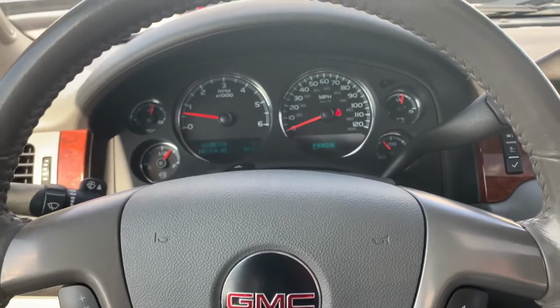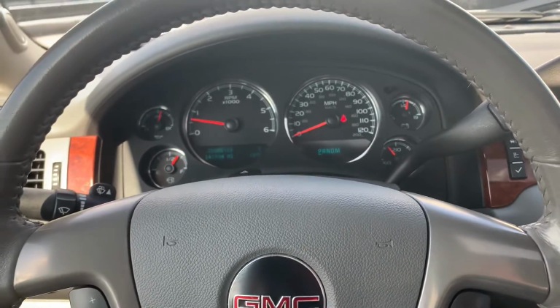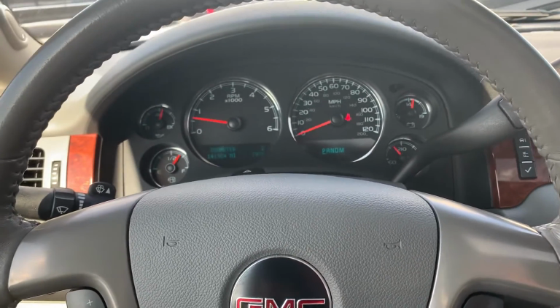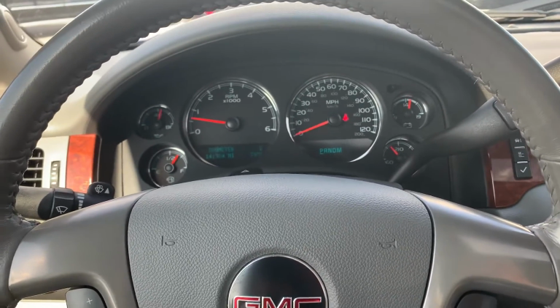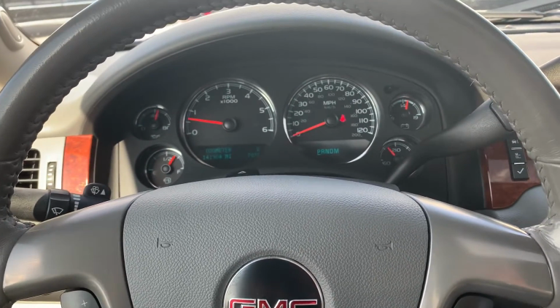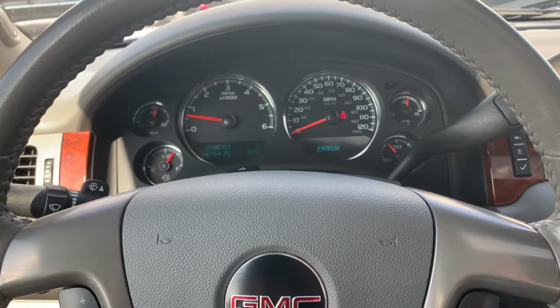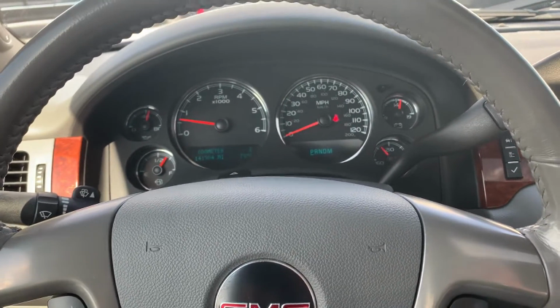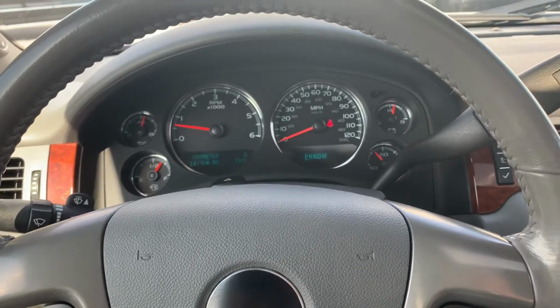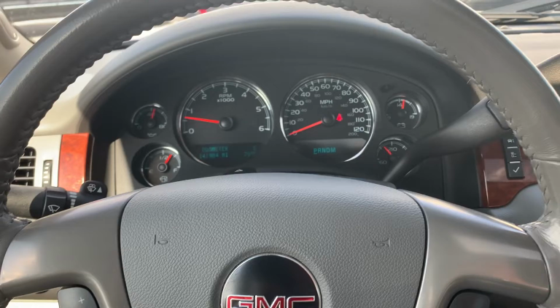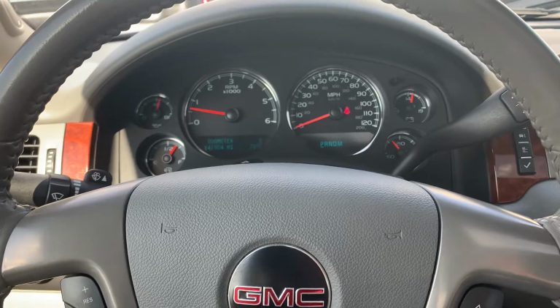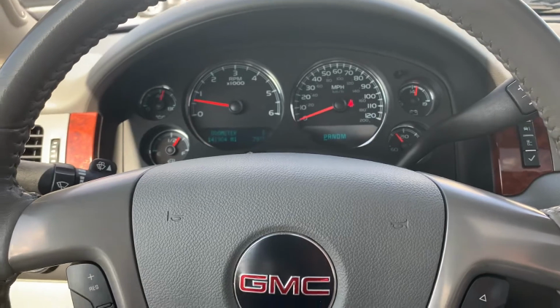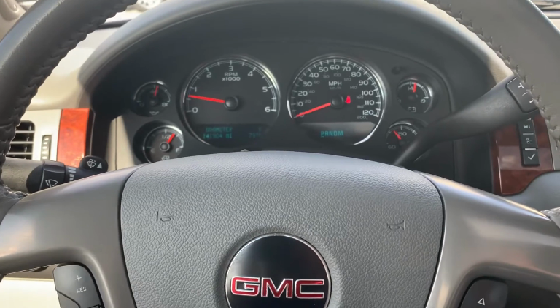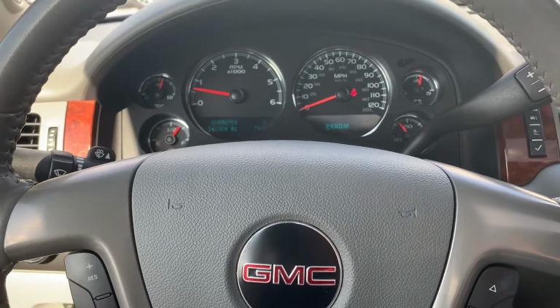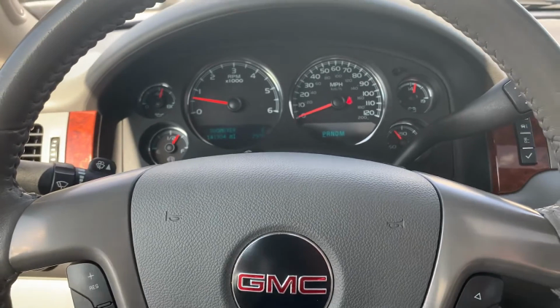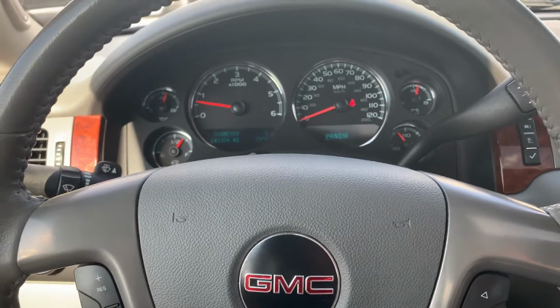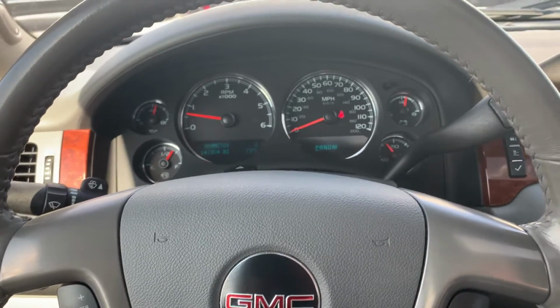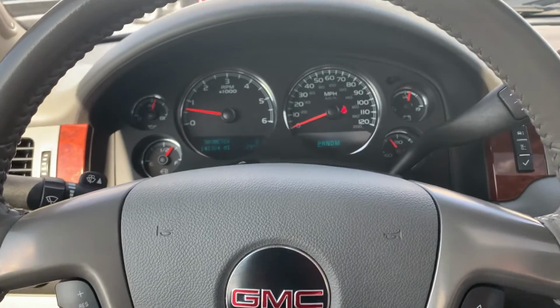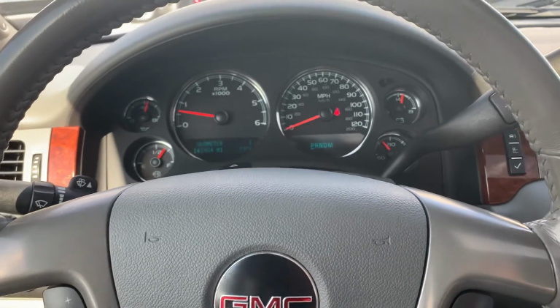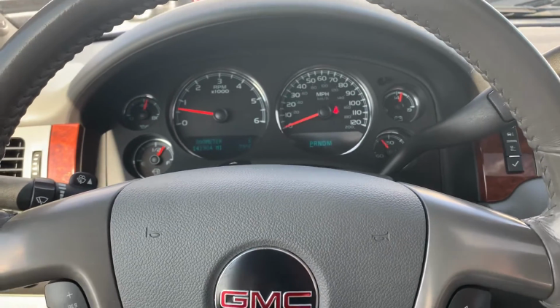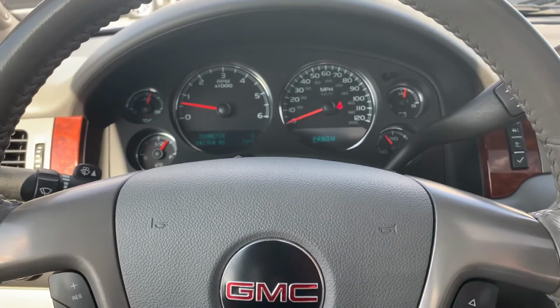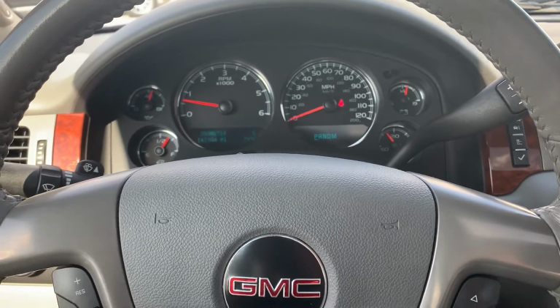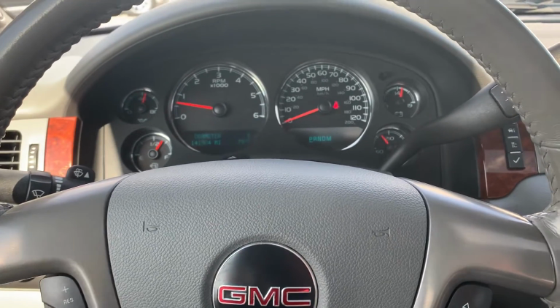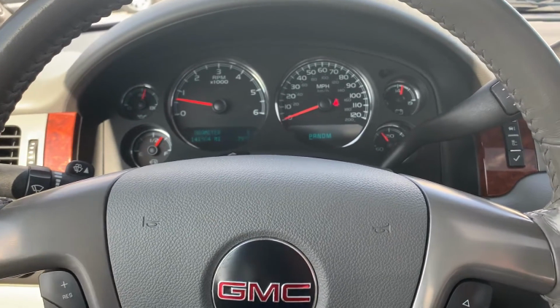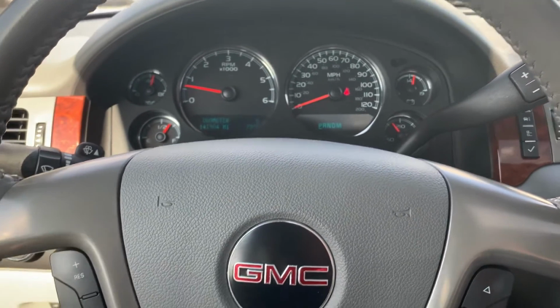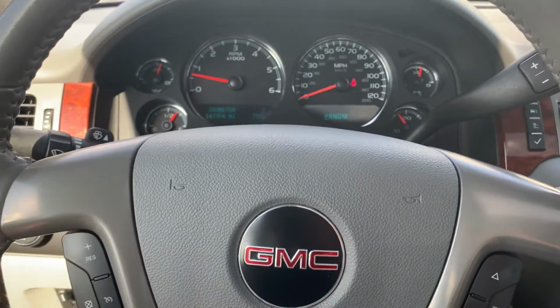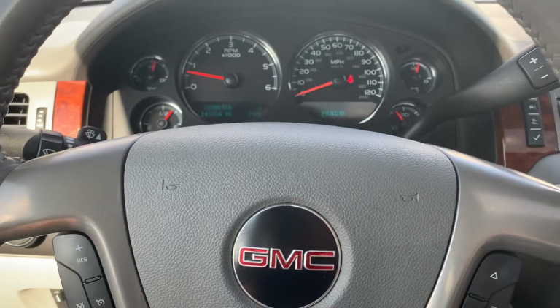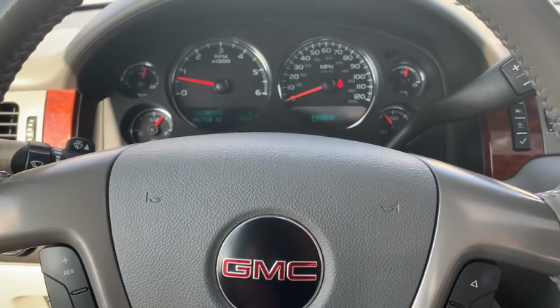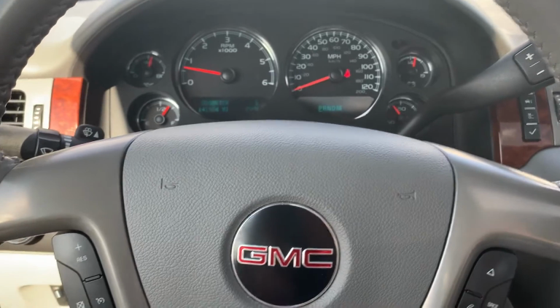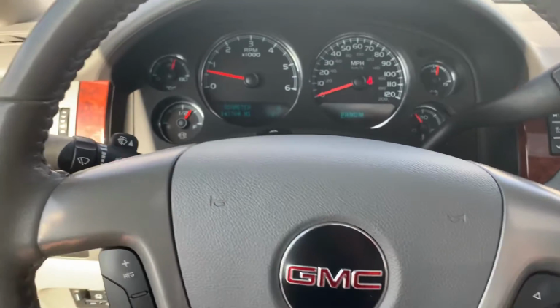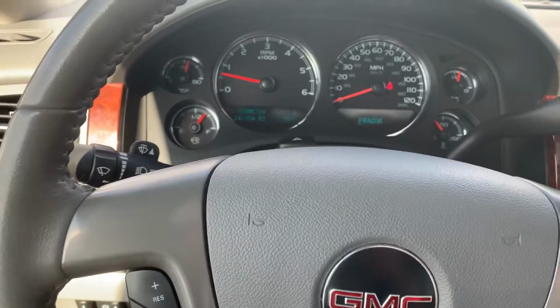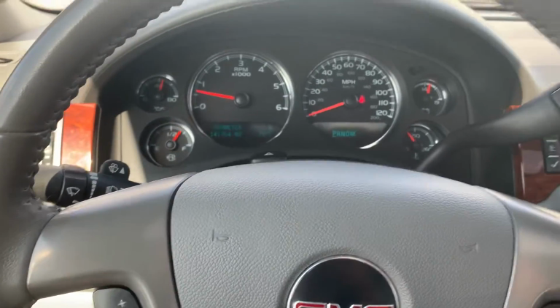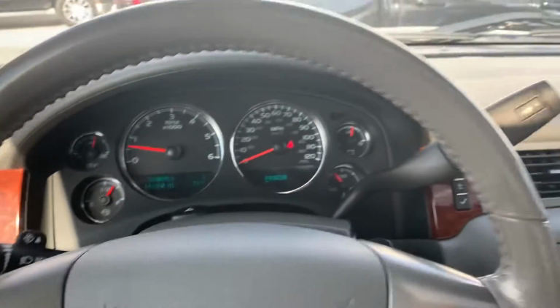I just saw that it's frontline ready, so it's already been through our detail and our service — oil changes, tires, brakes, everything like that has been checked. We did a full safety inspection on it.